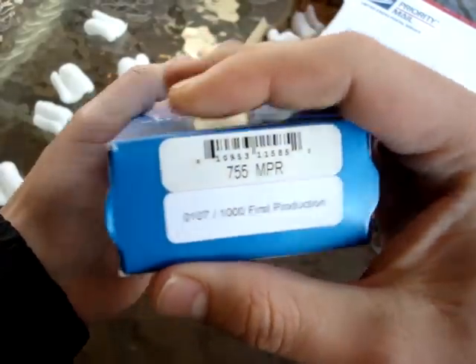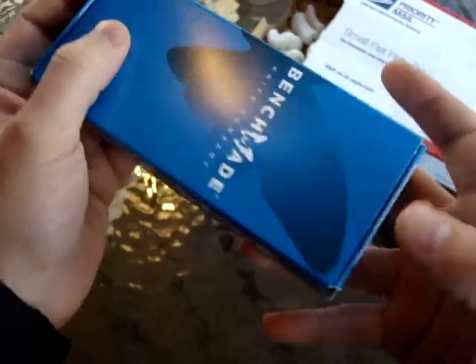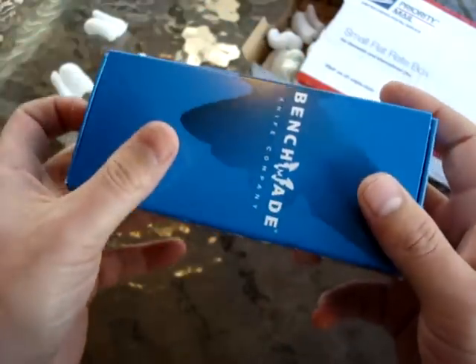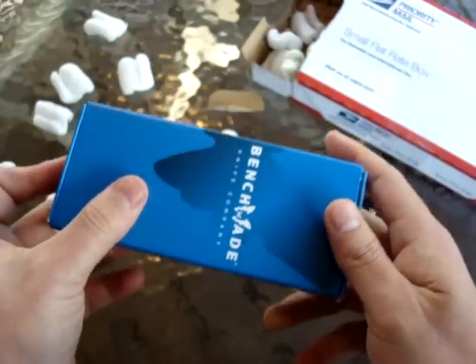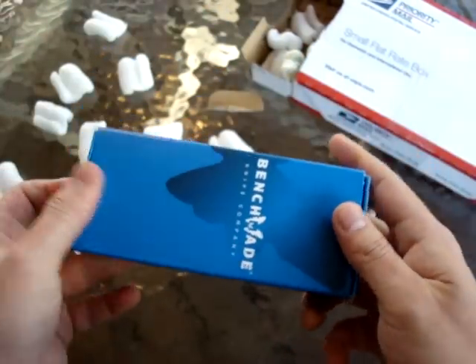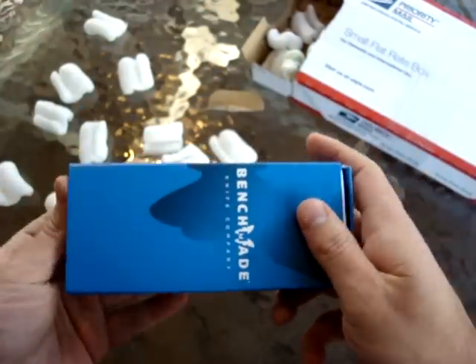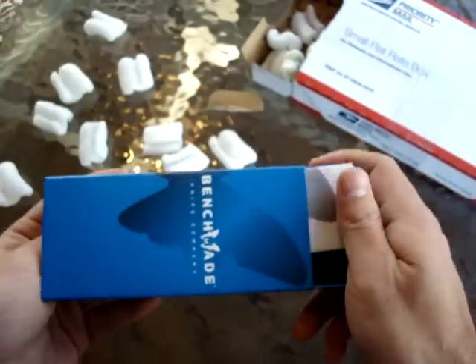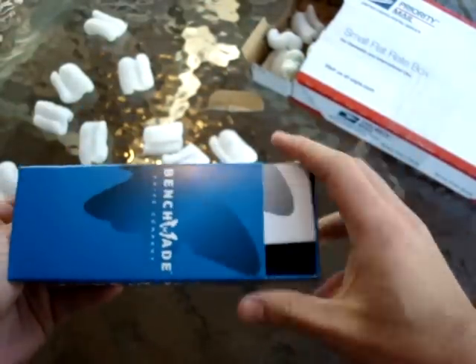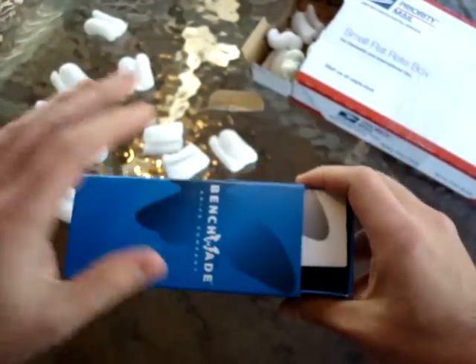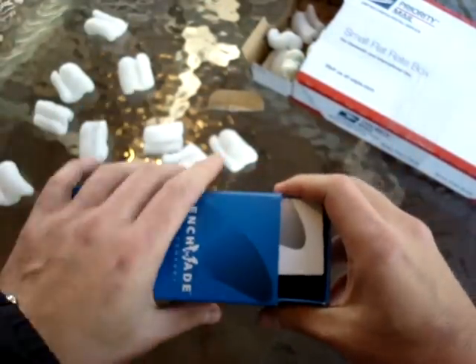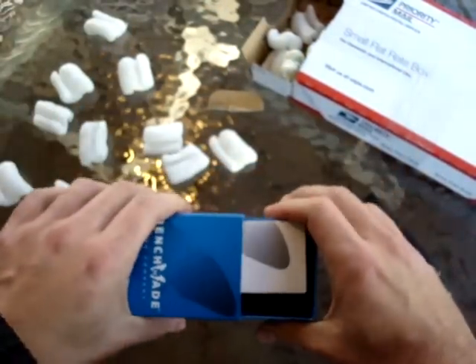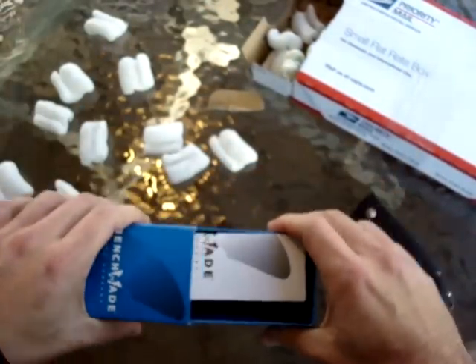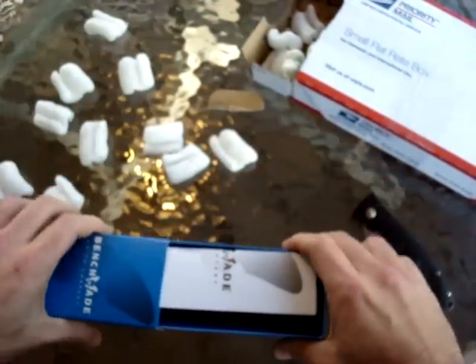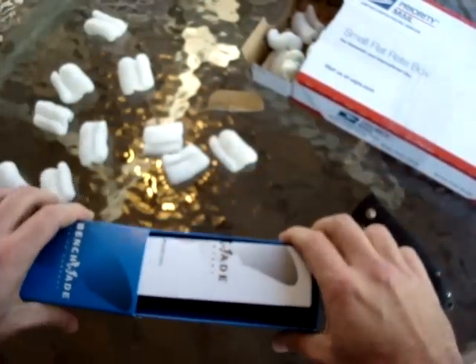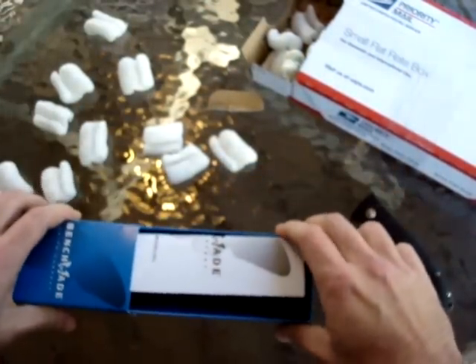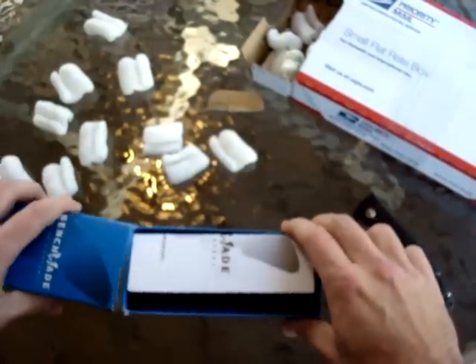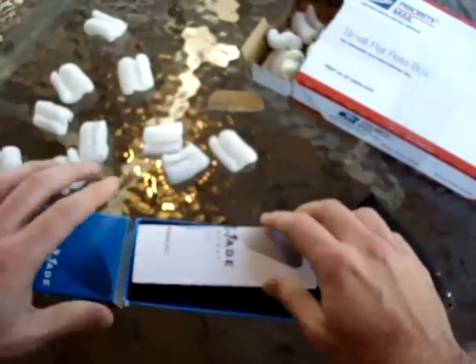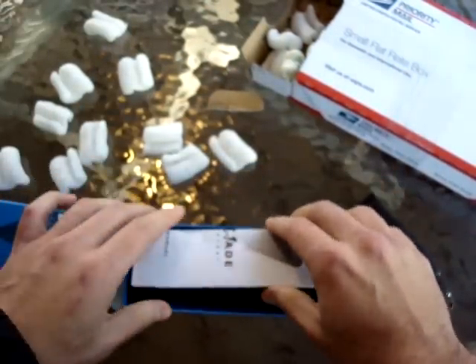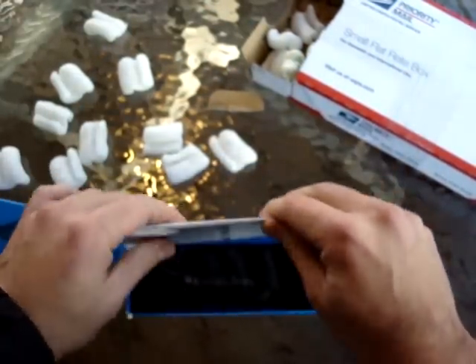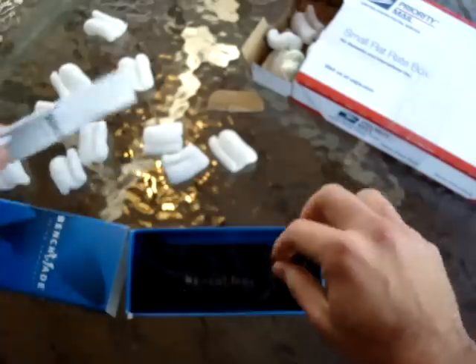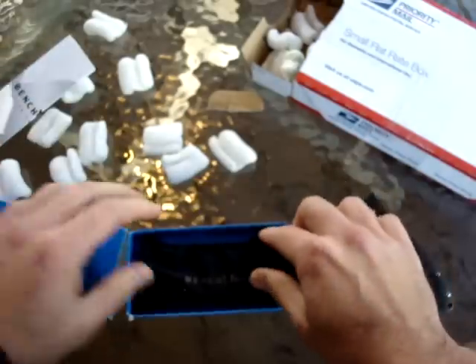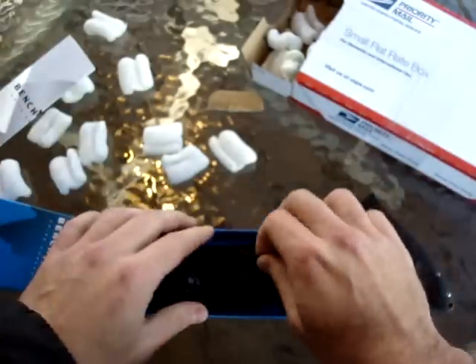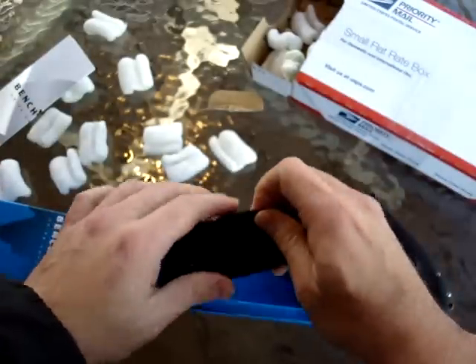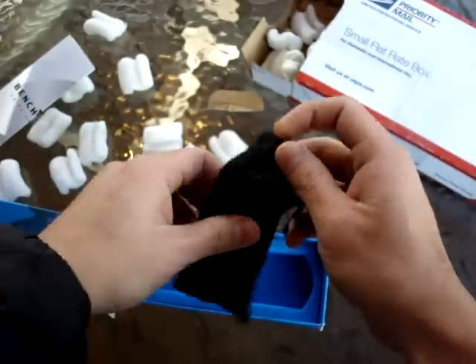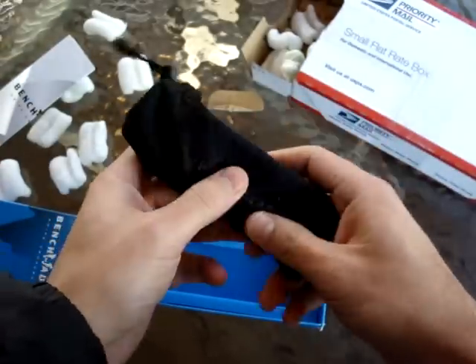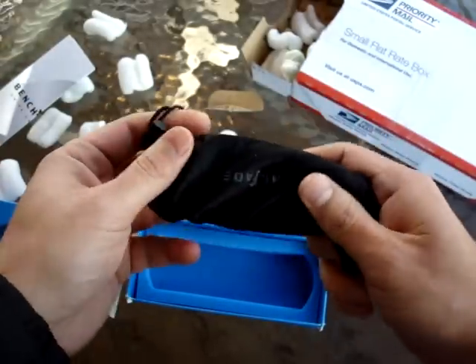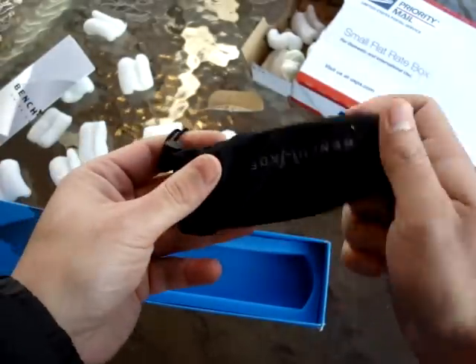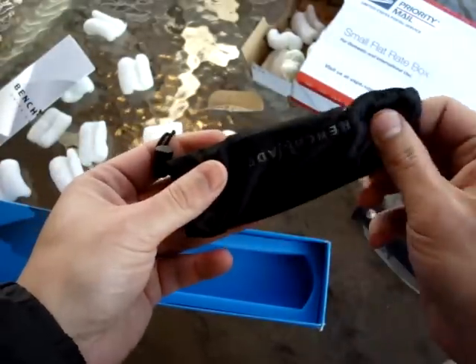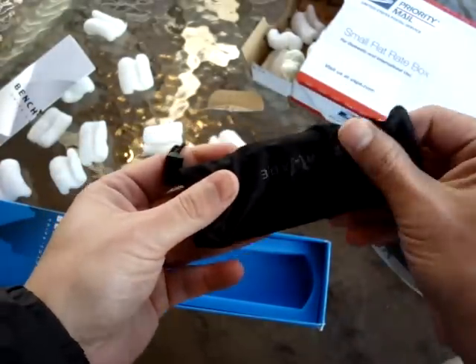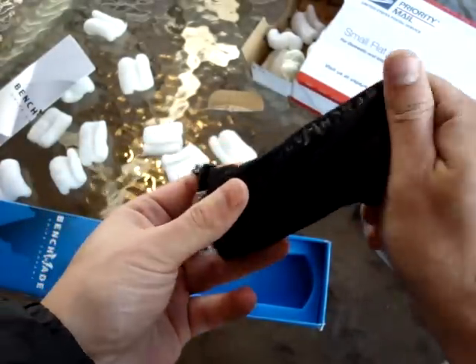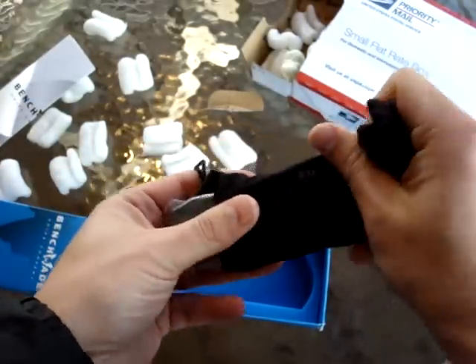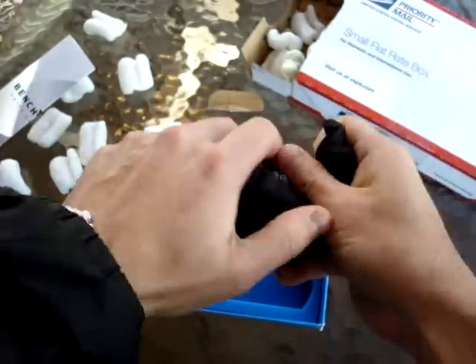First production — that's amazing! This will be a quick overview of the knife.